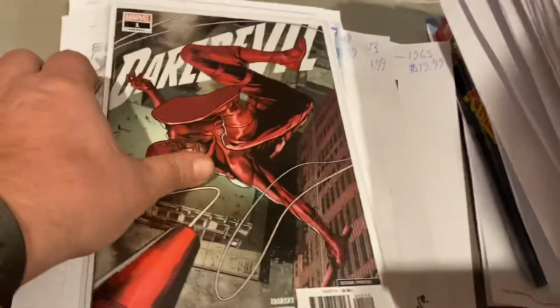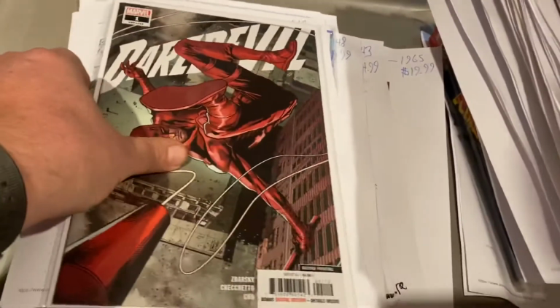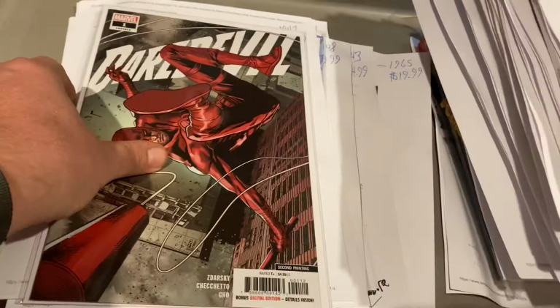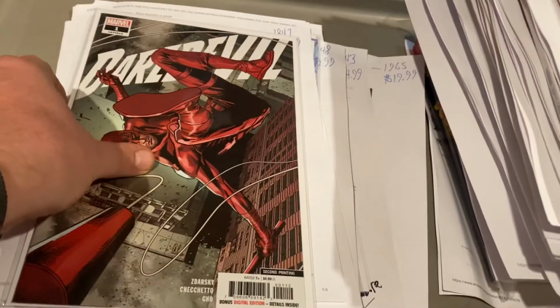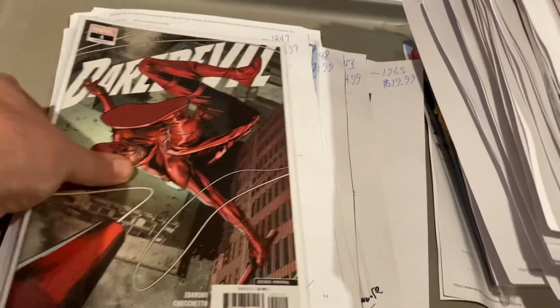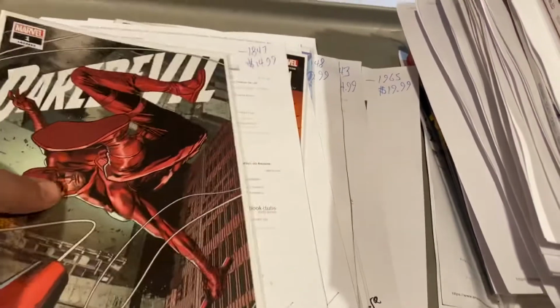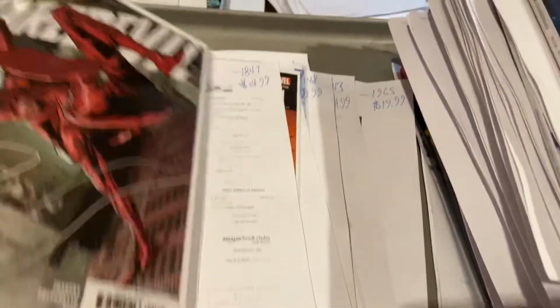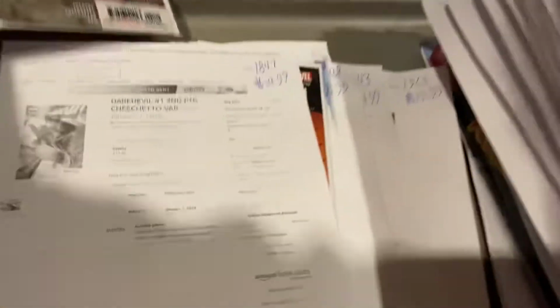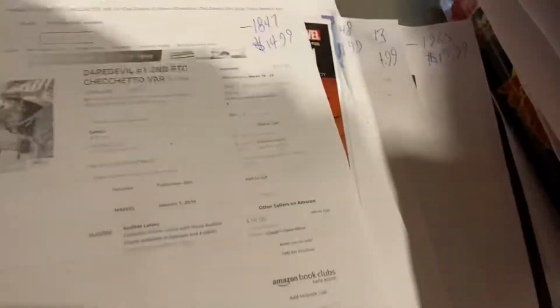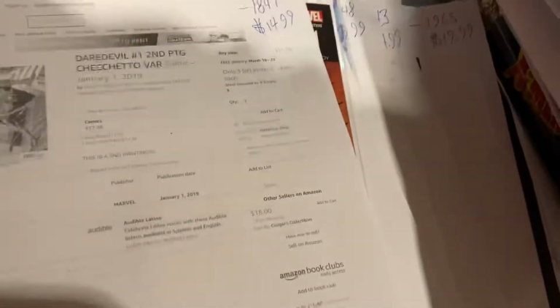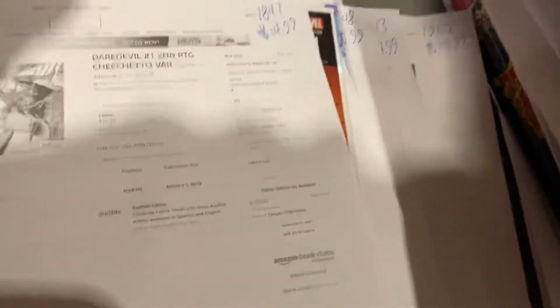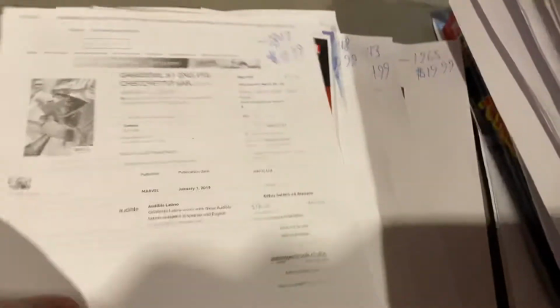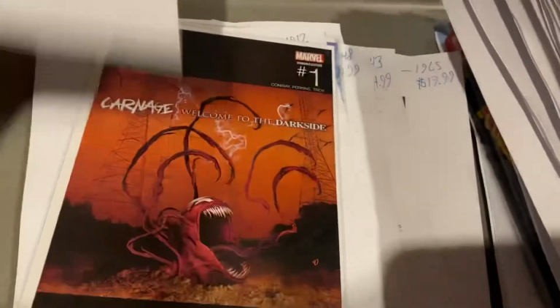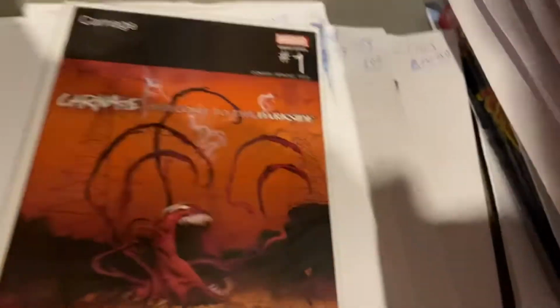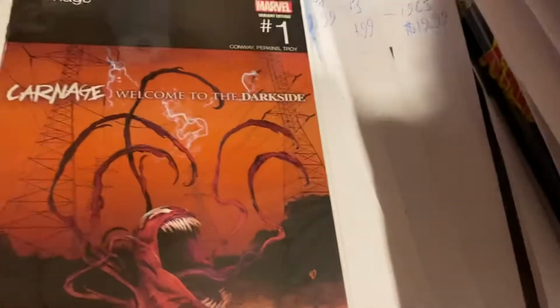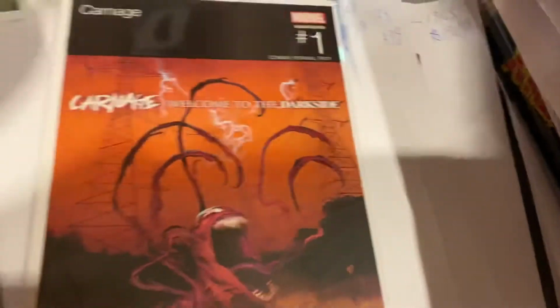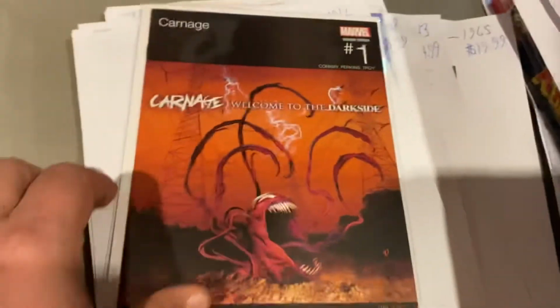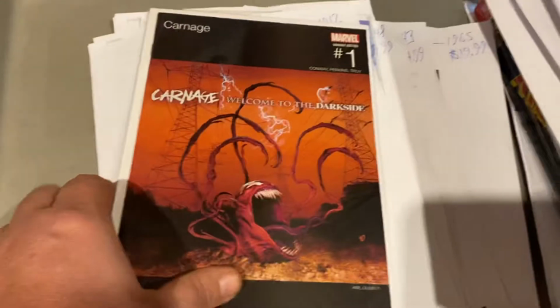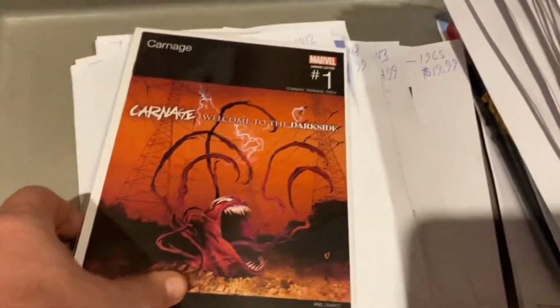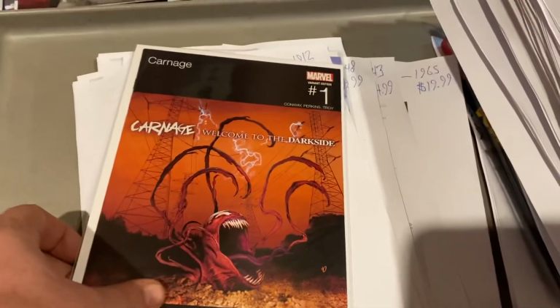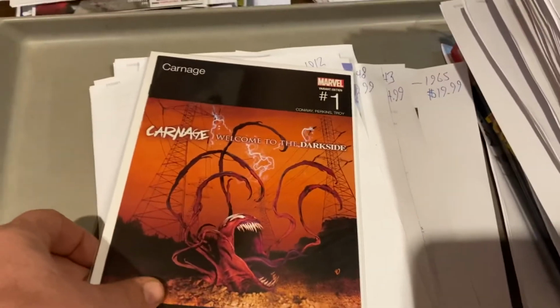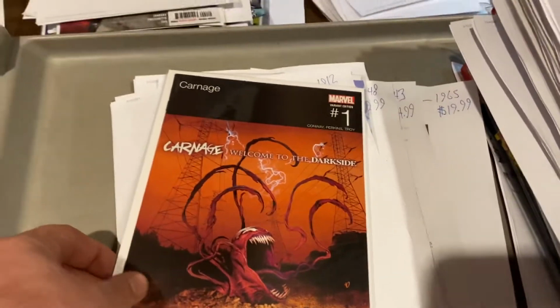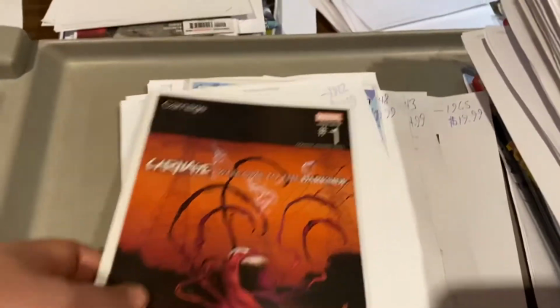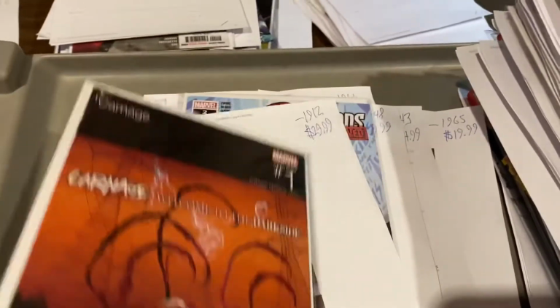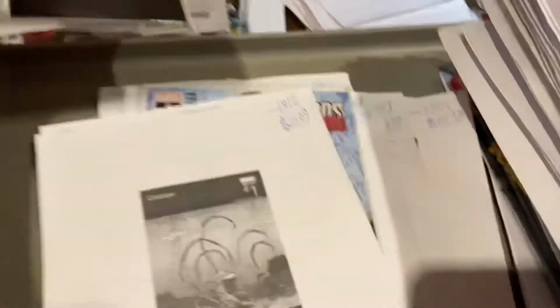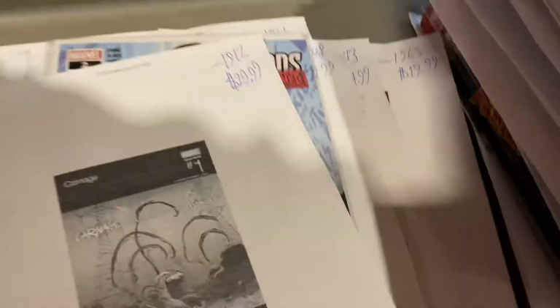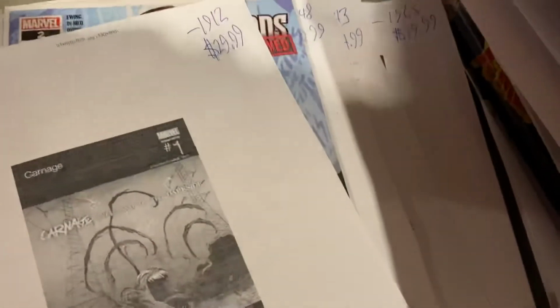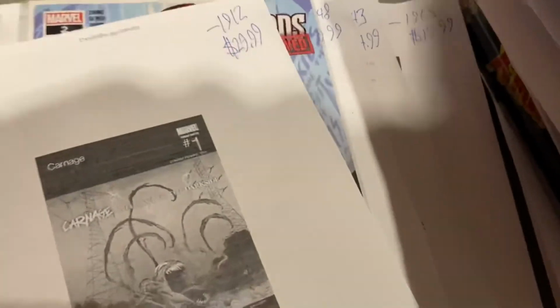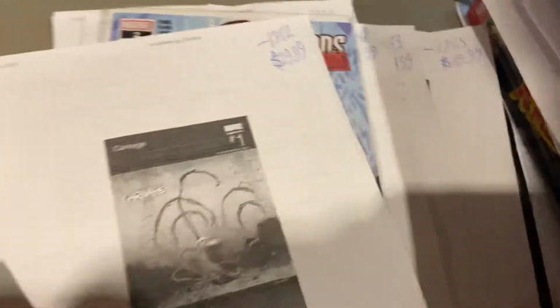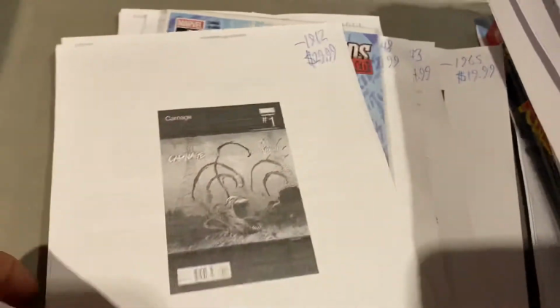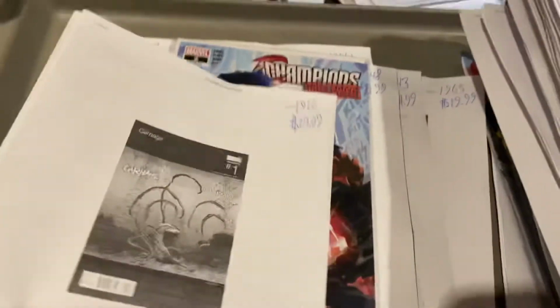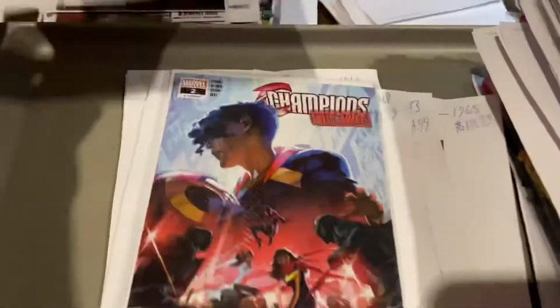Daredevil by Chip Zdarsky, $14.99 for number one. Carnage: Welcome to the Dark Side number one — $29.99, hip-hop variant on that.